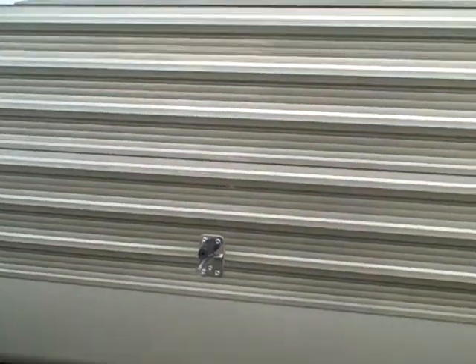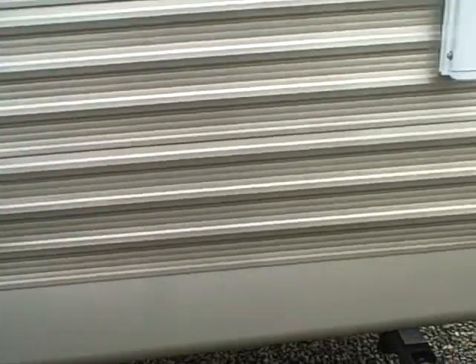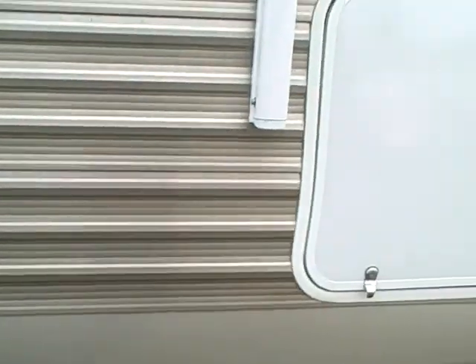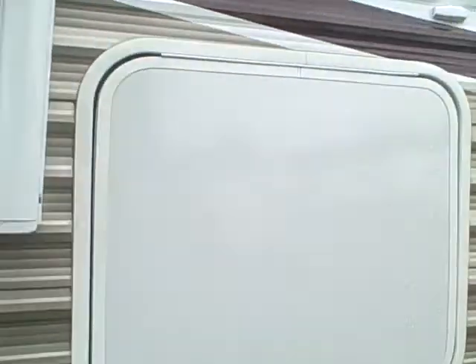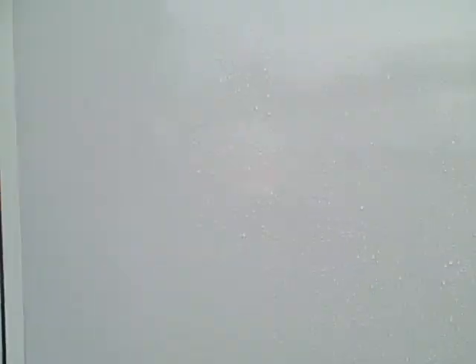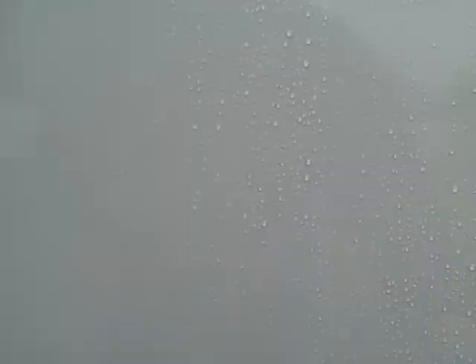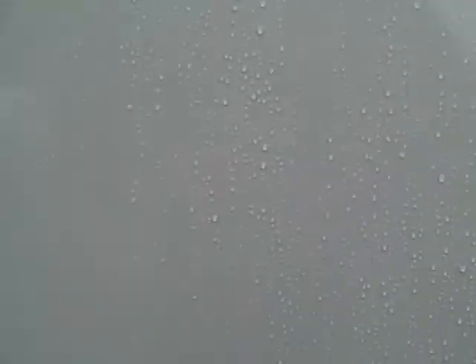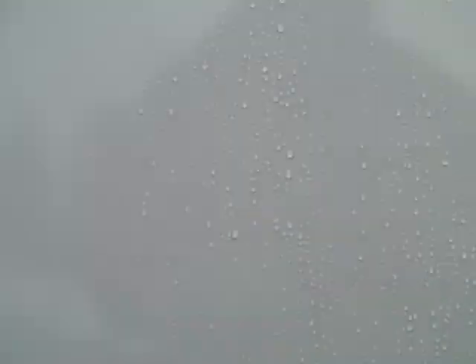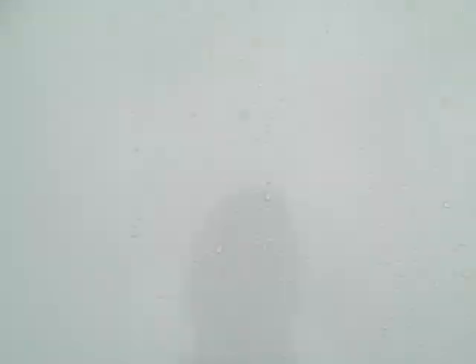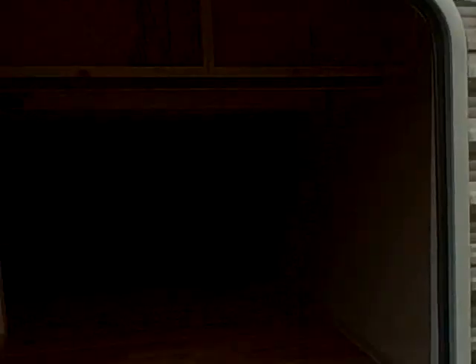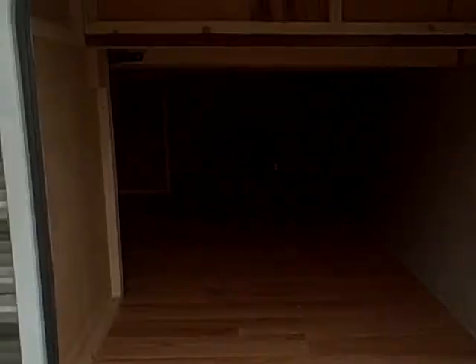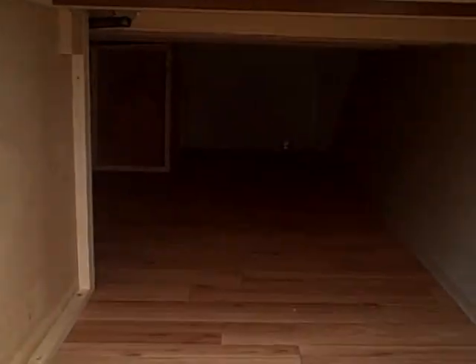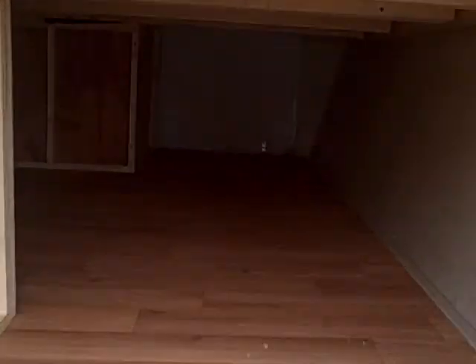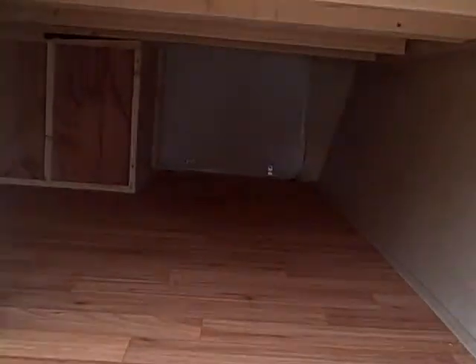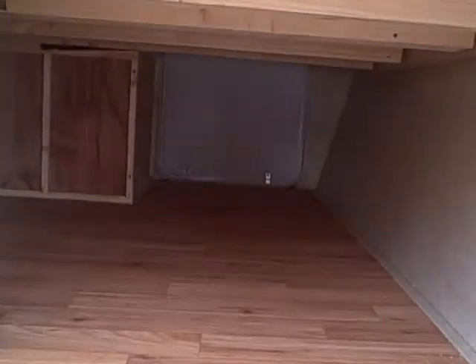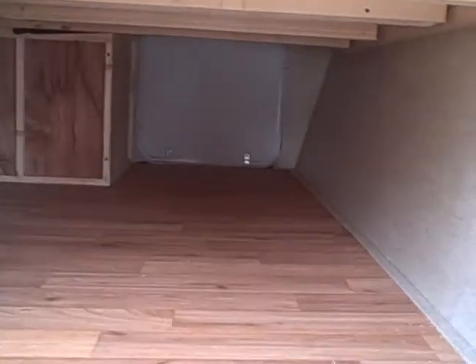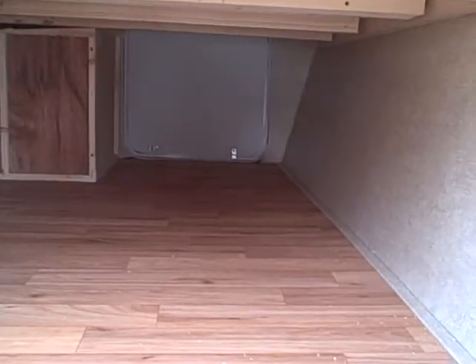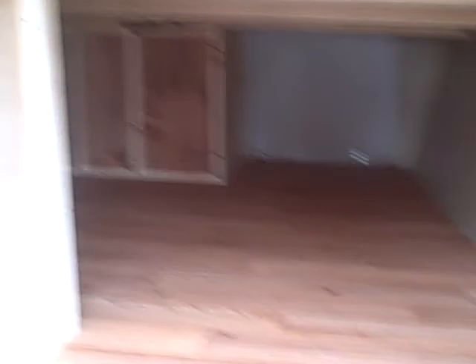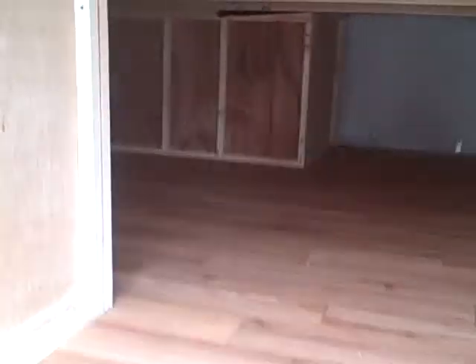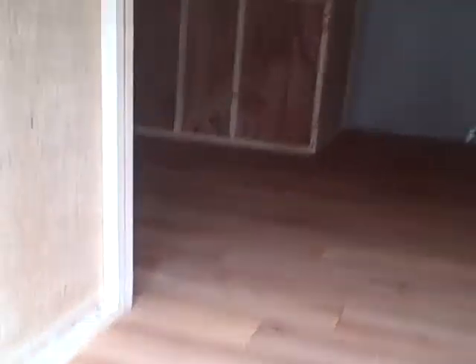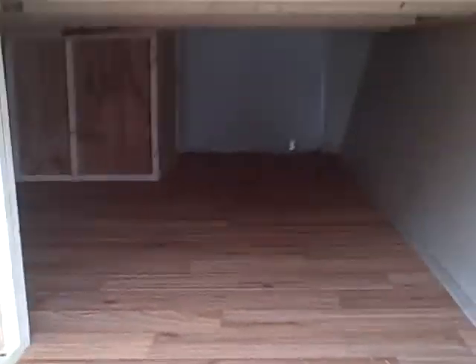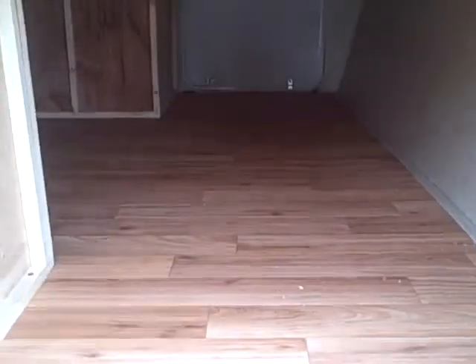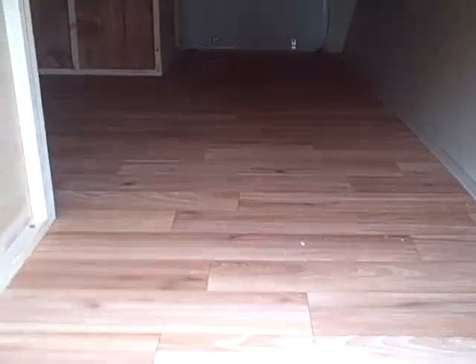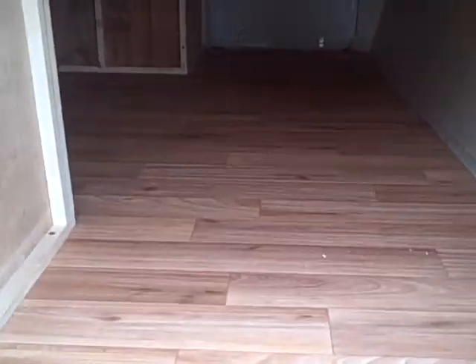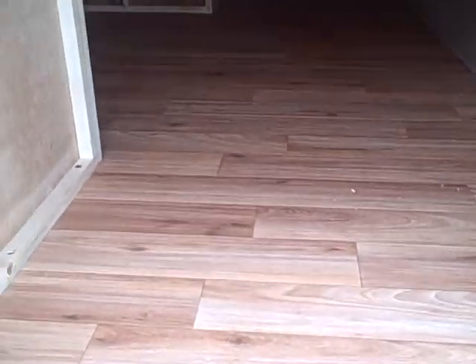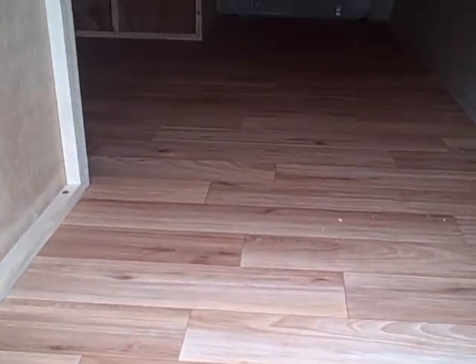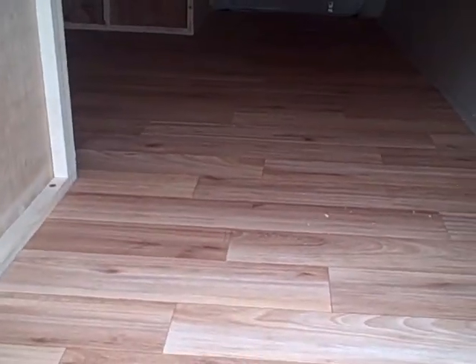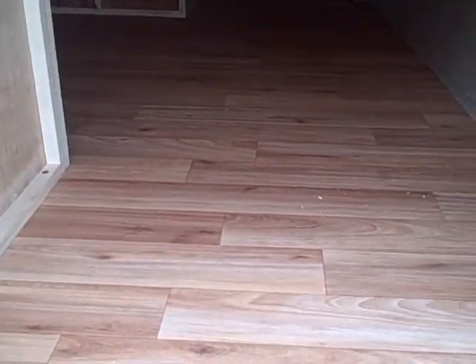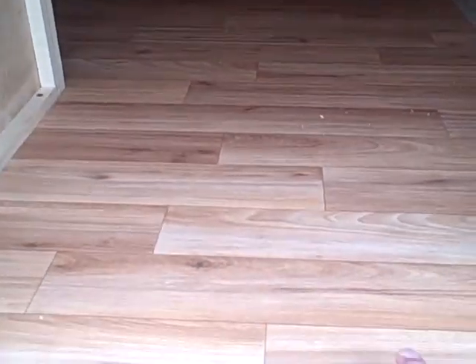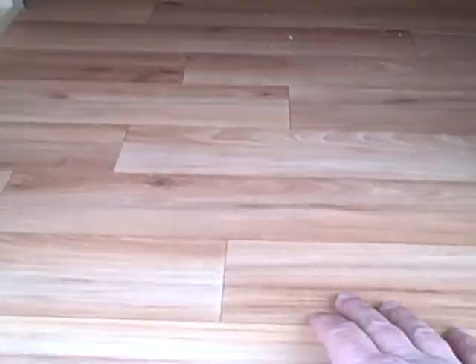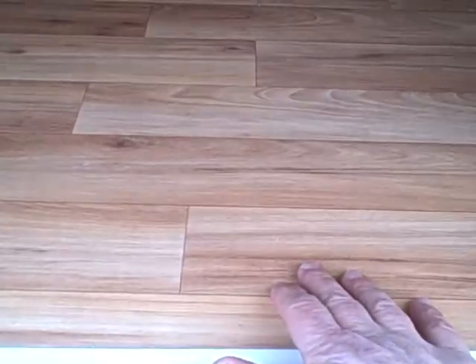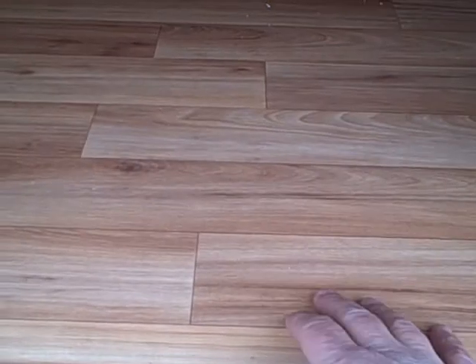The use of stainless steel fixtures rather than plastic ensures they won't break and will last a lifetime. There's a lot of storage in this trailer as well — a compartment in the front that goes all the way through to the other side, and storage under the bed as well.